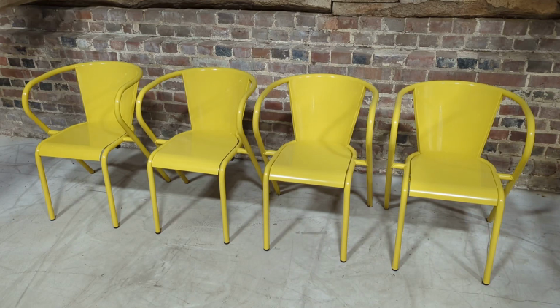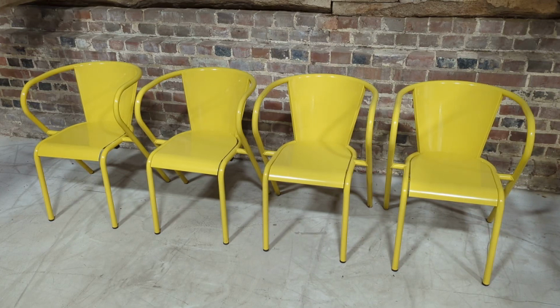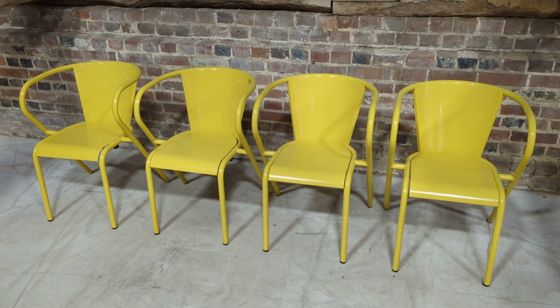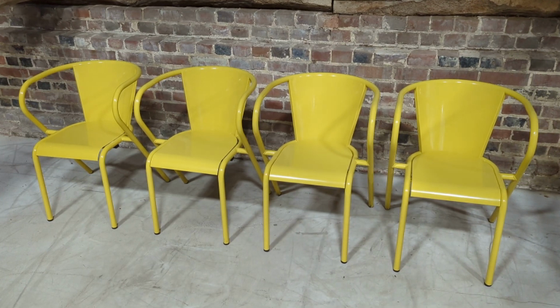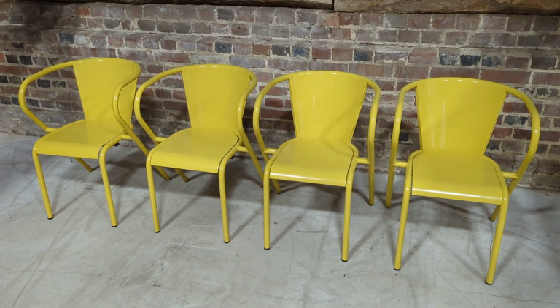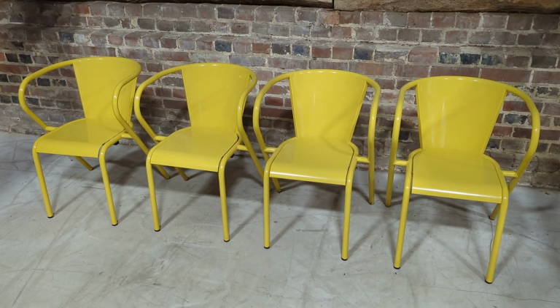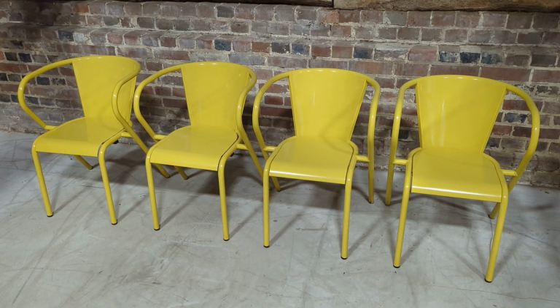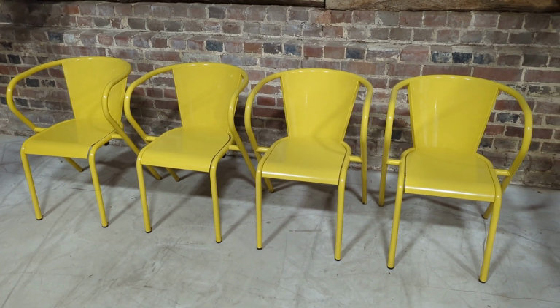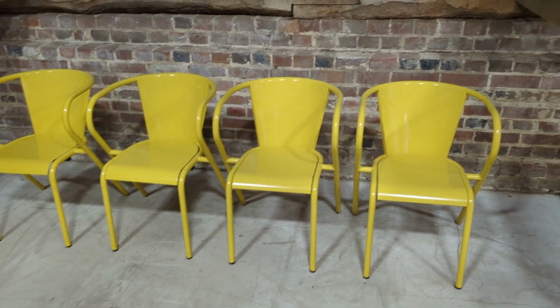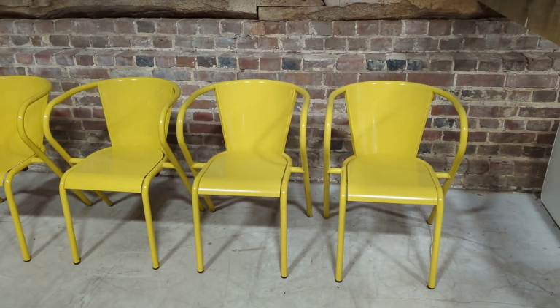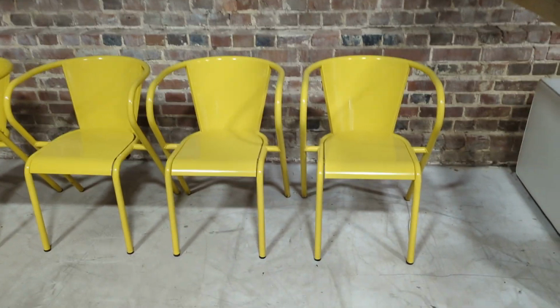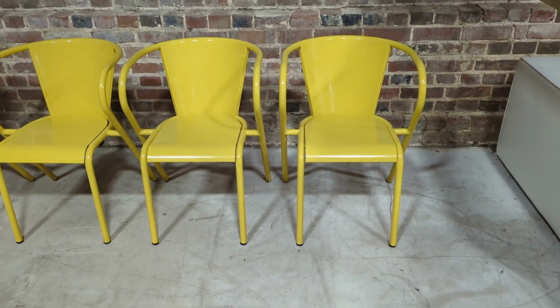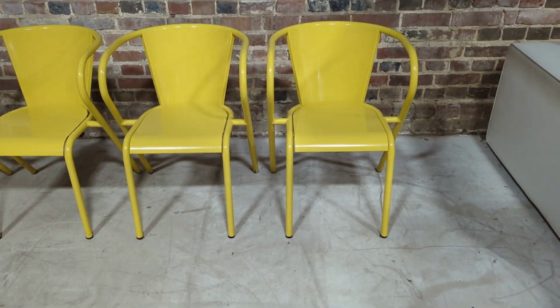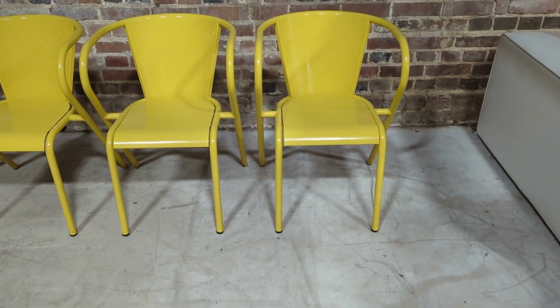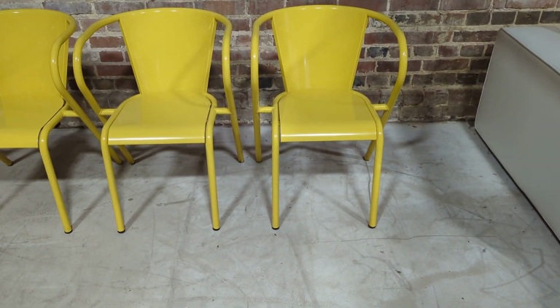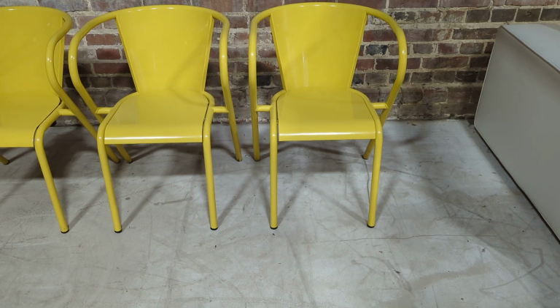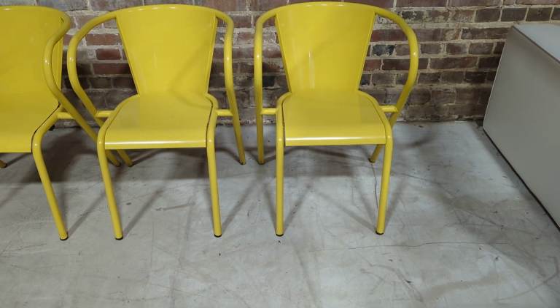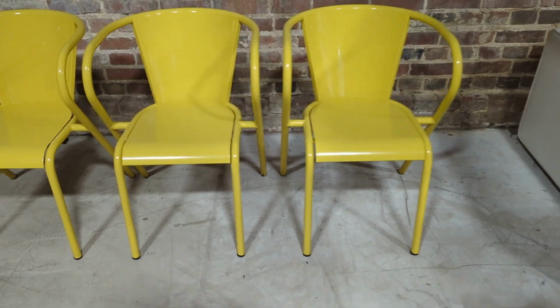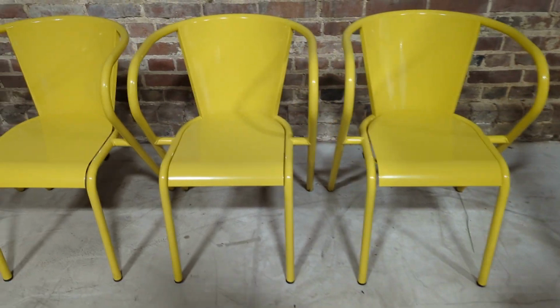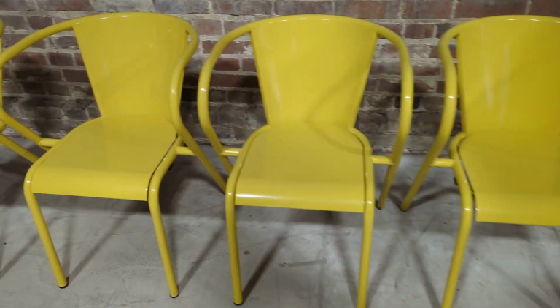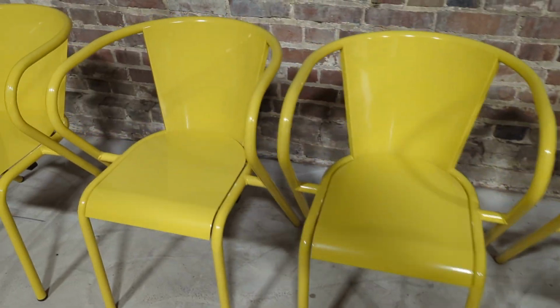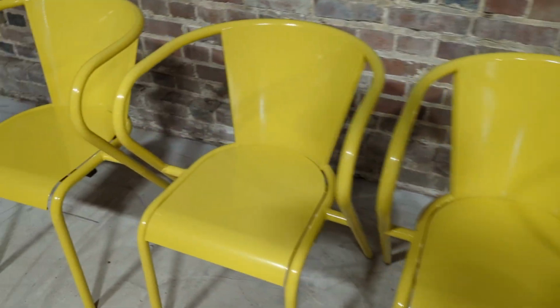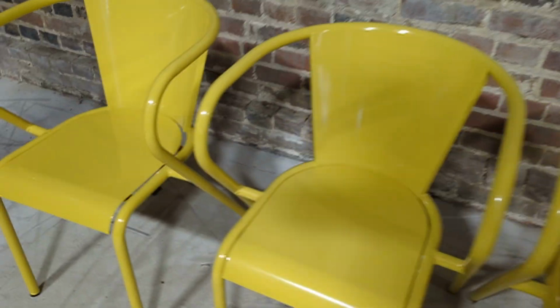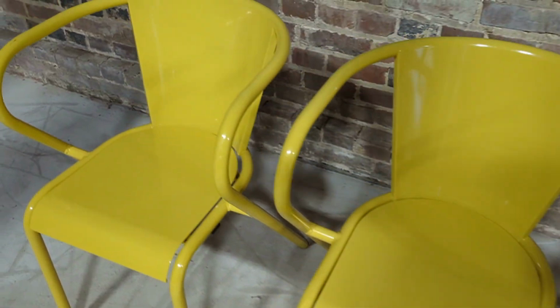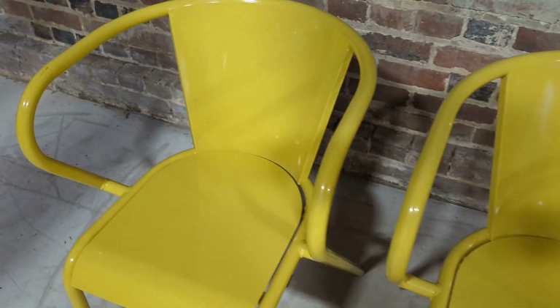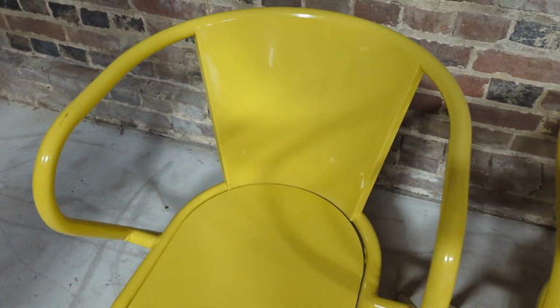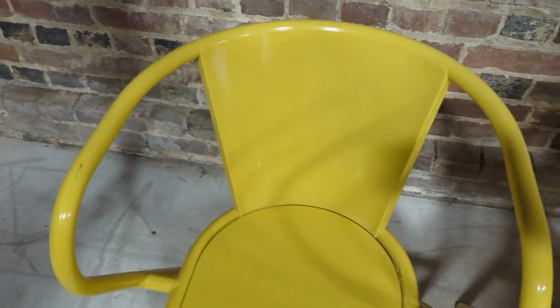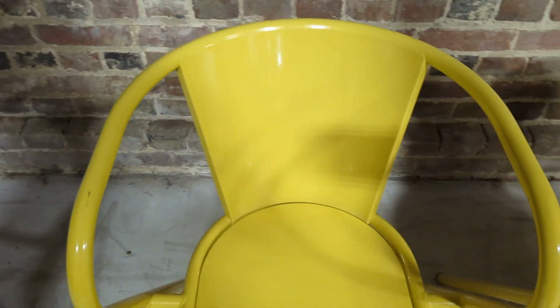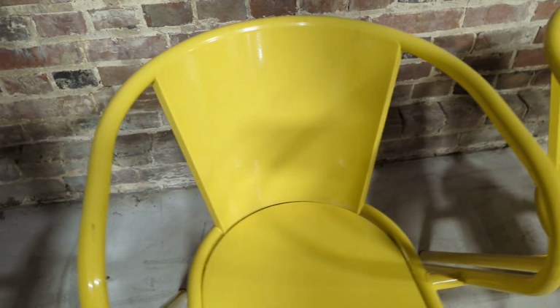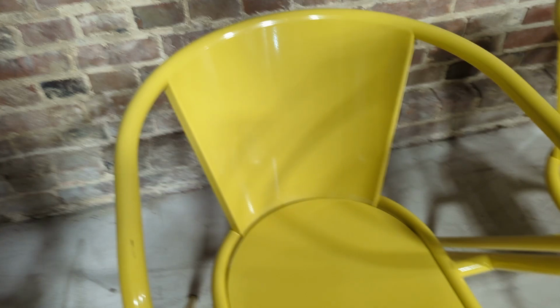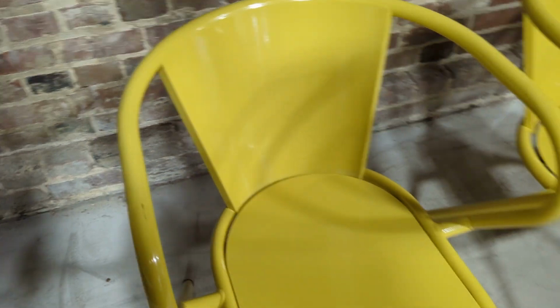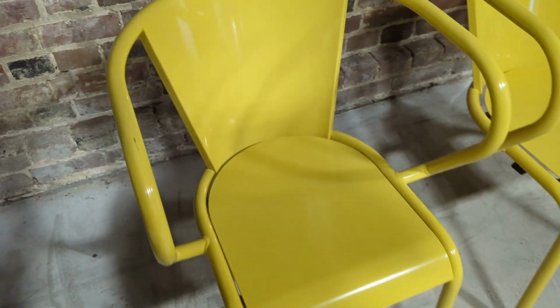Welcome to the Designer Furniture Company. Here we have these beautiful Portuguese yellow outdoor chairs. Adeco is the design and manufacturer.